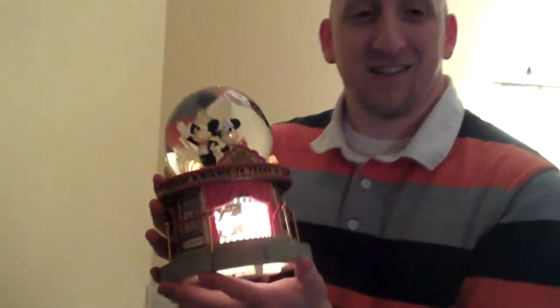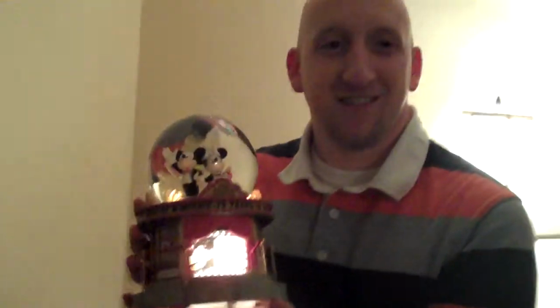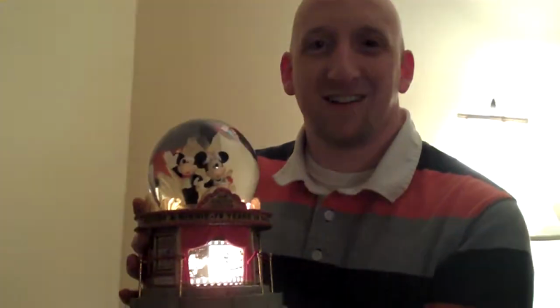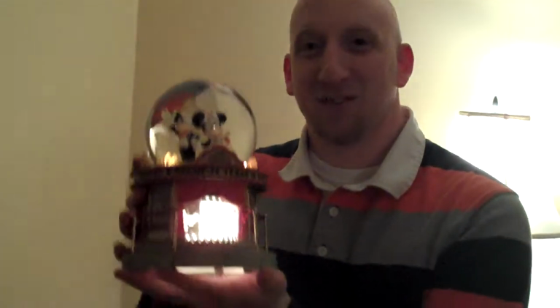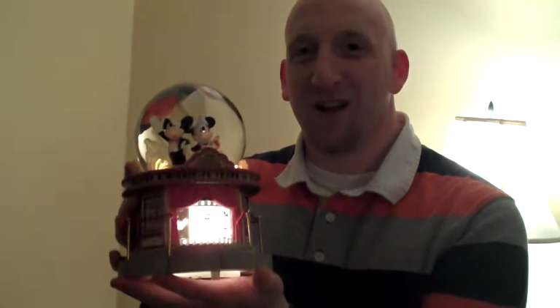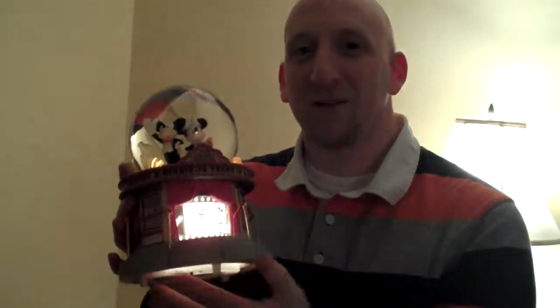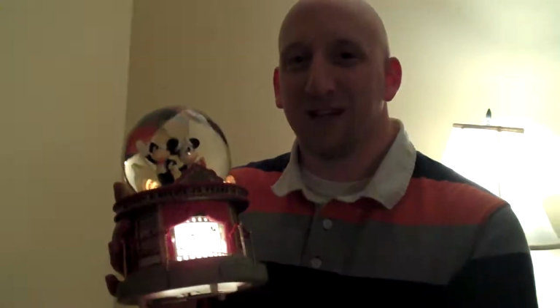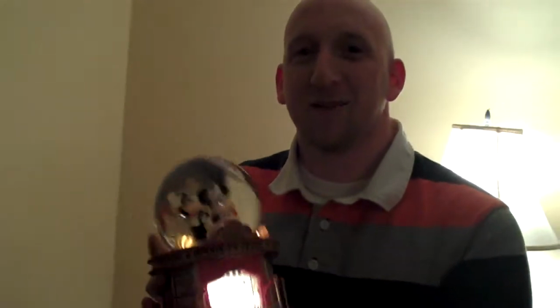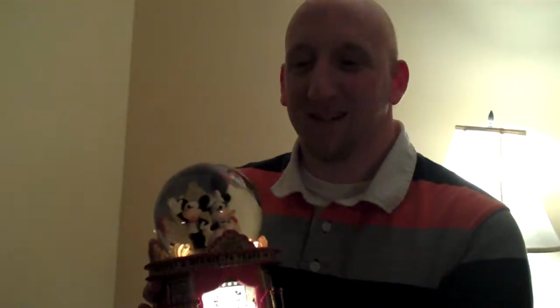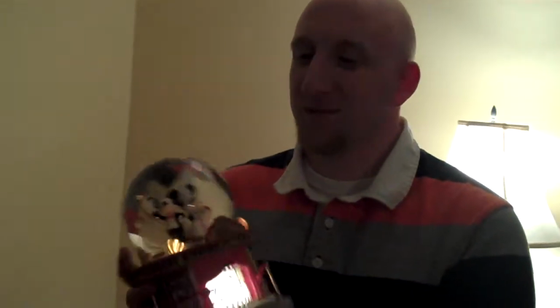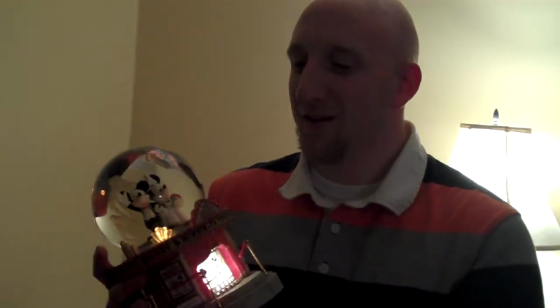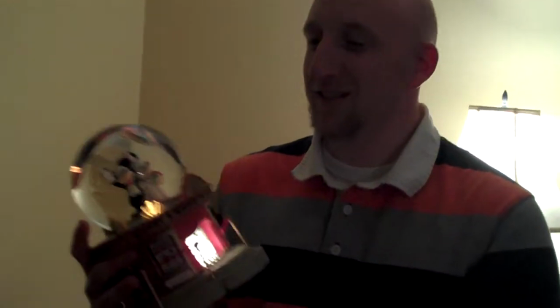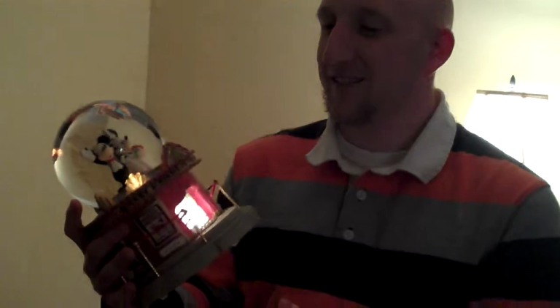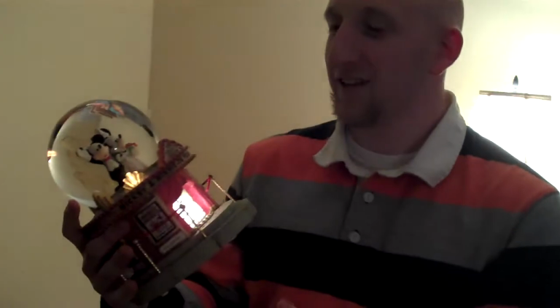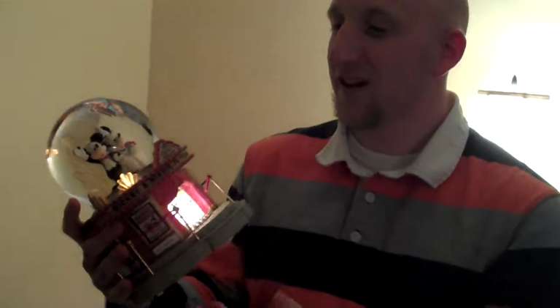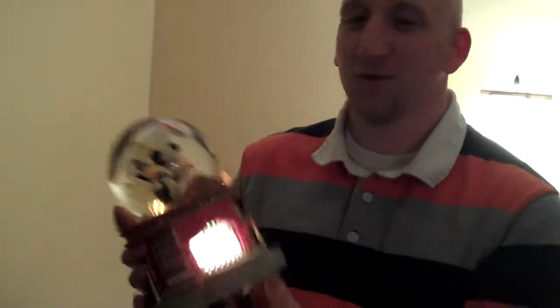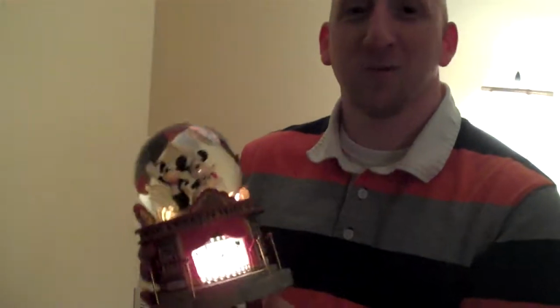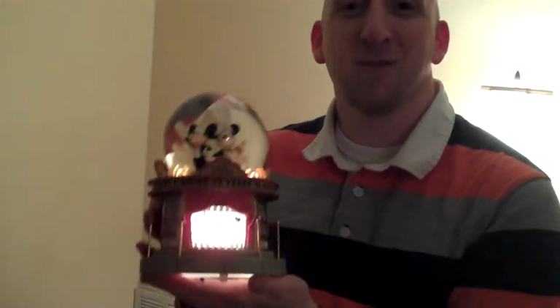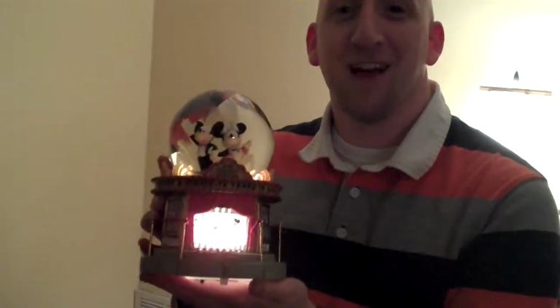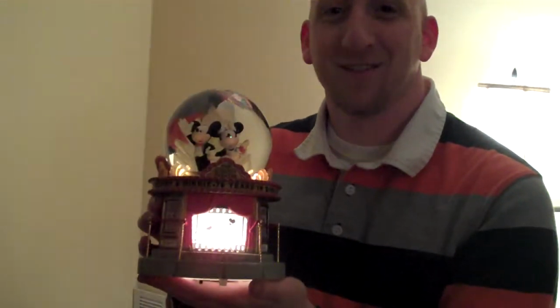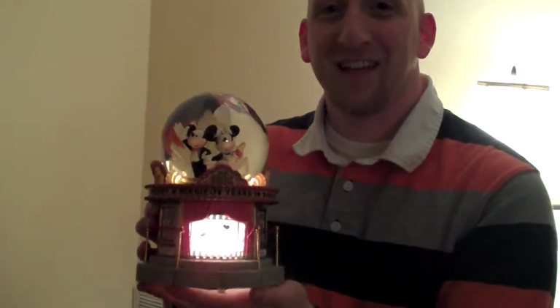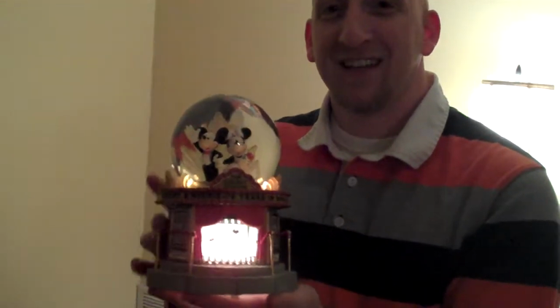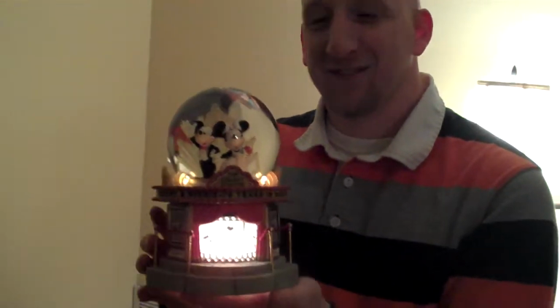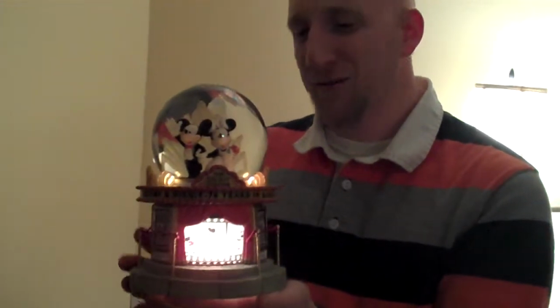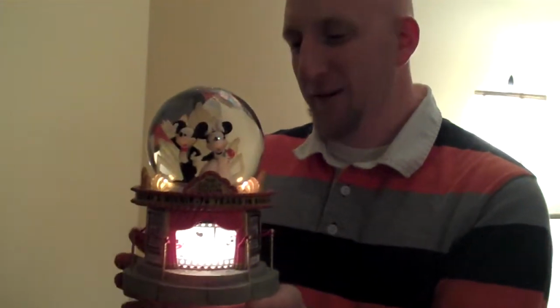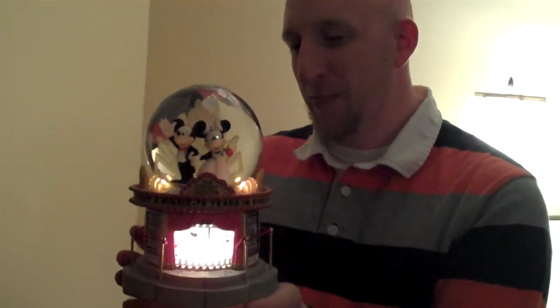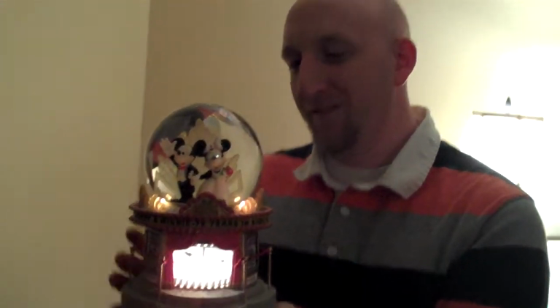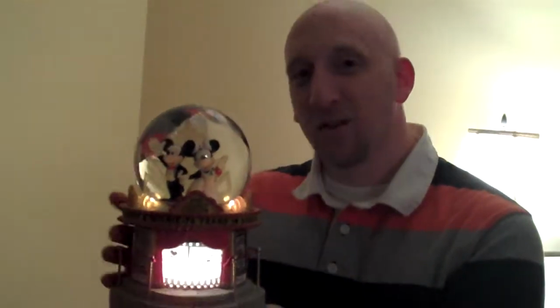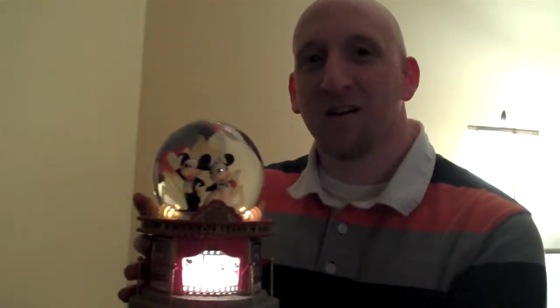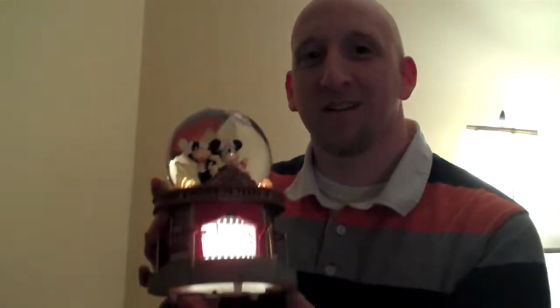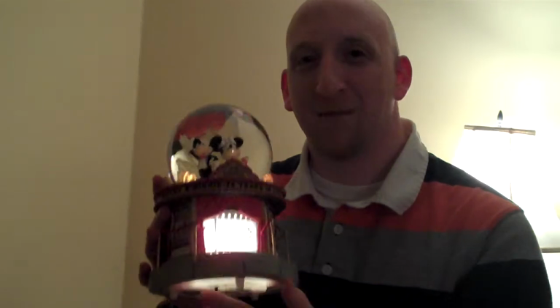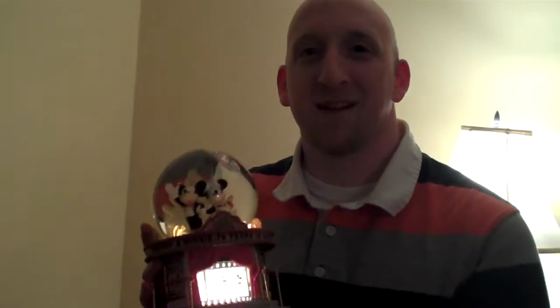This is a great item. You can keep it as a nice collector's item or just something around the house. Good luck and happy bidding.